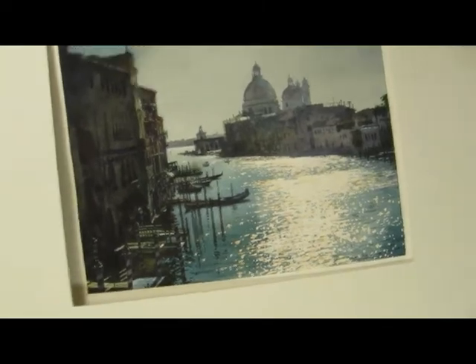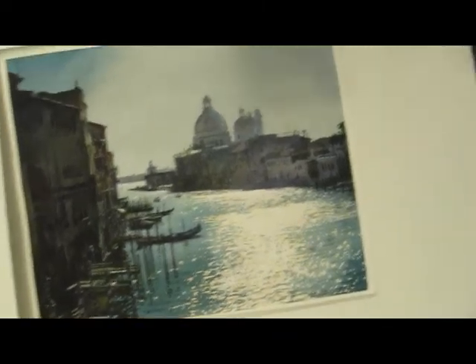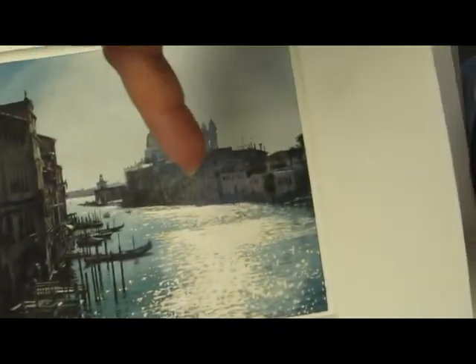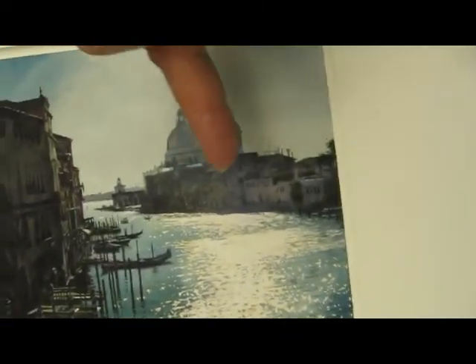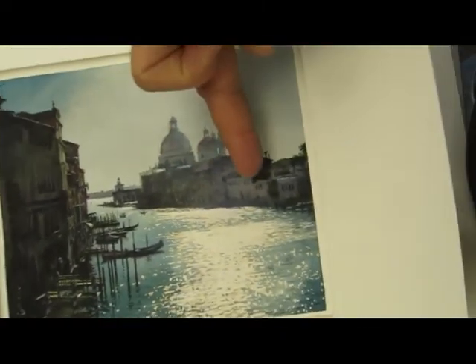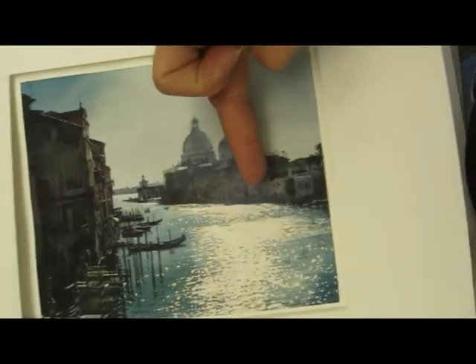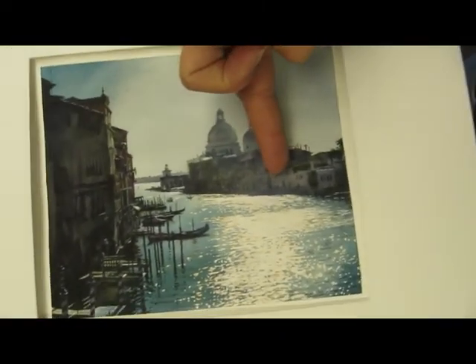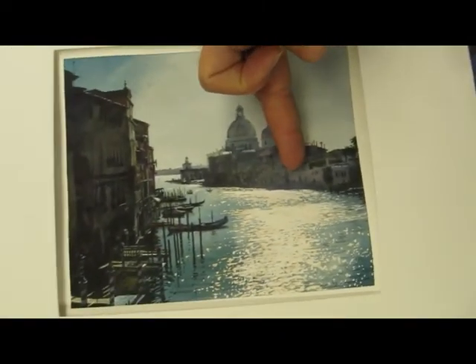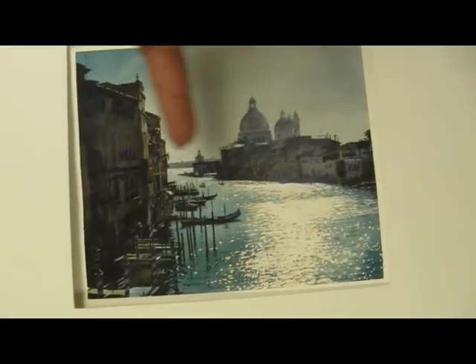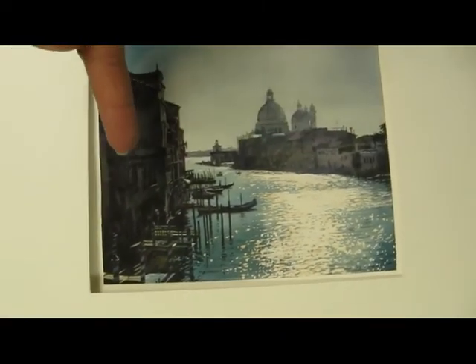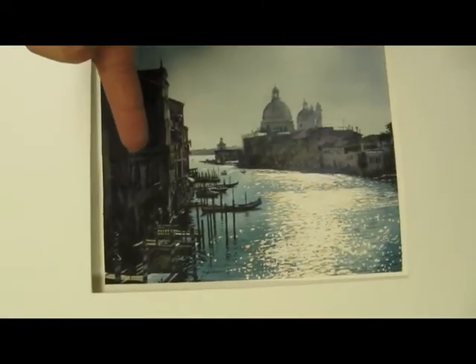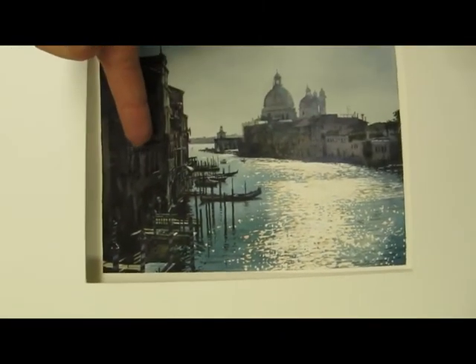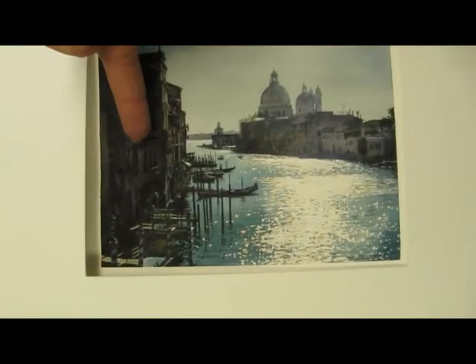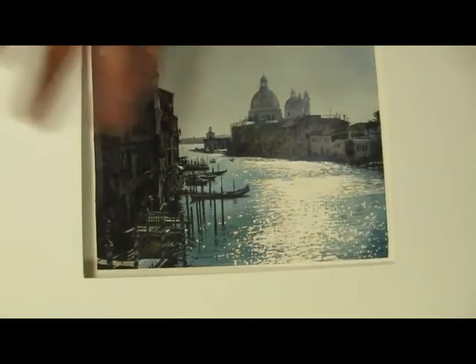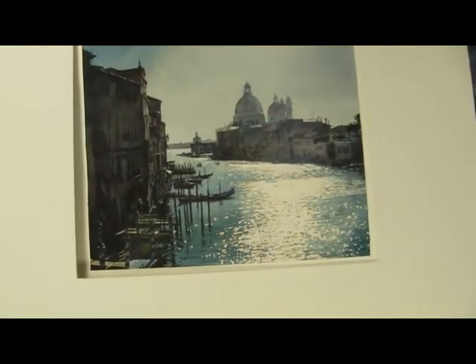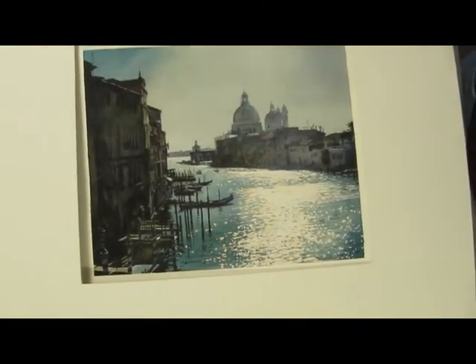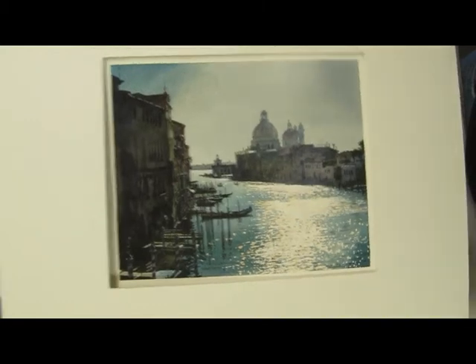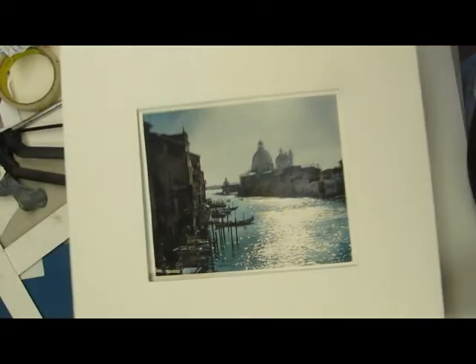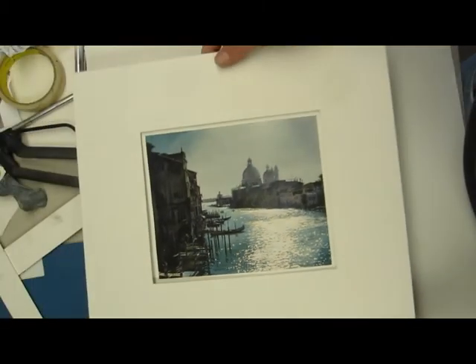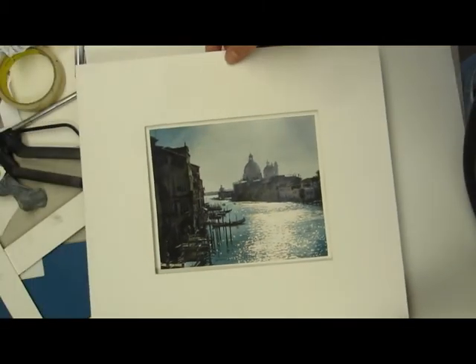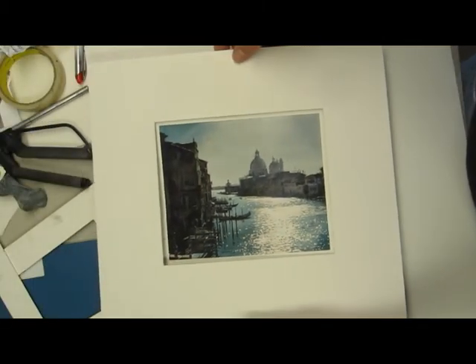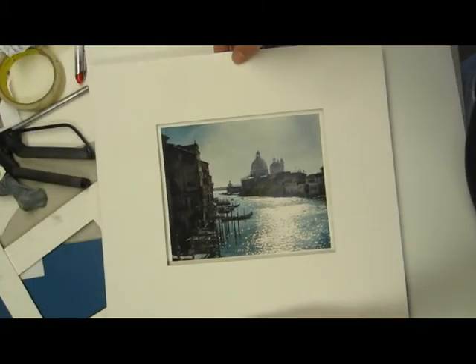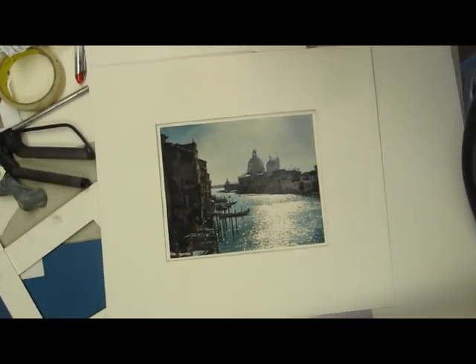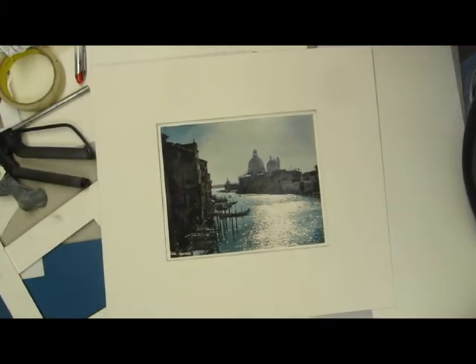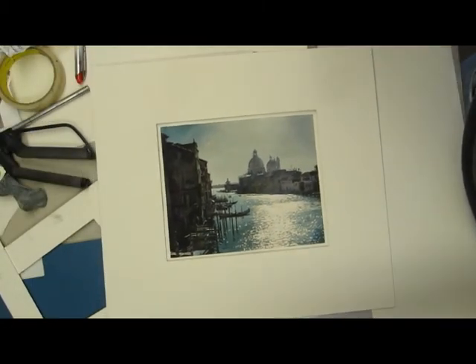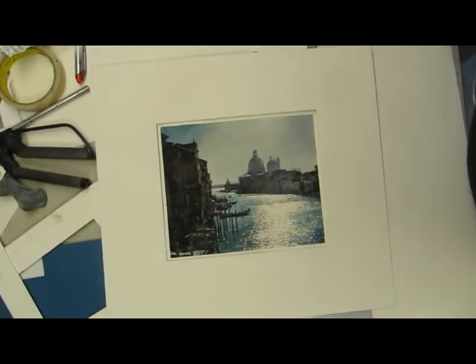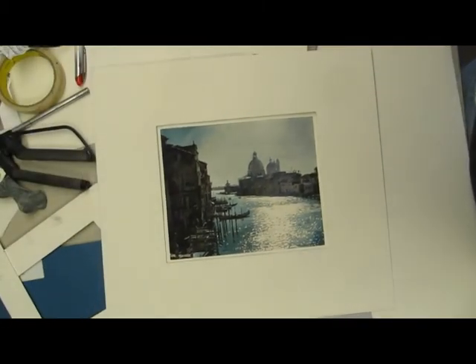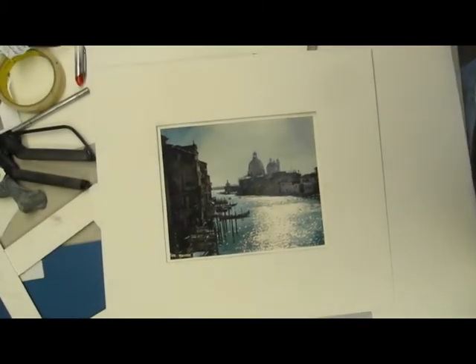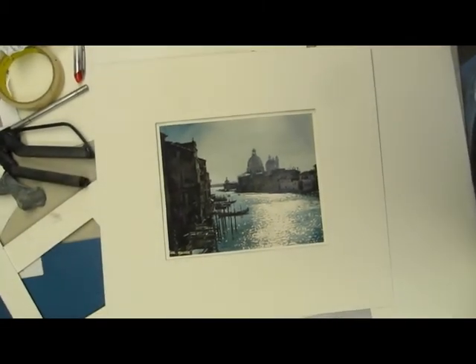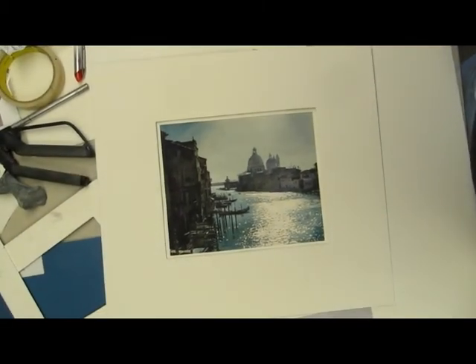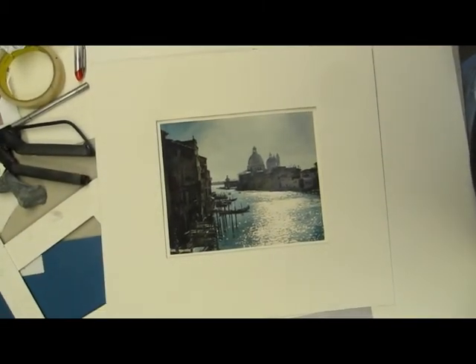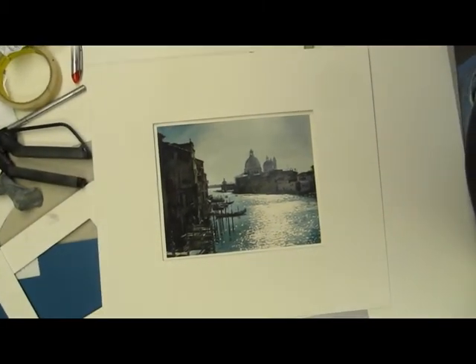Then I go in and the next thing I did, I painted this. And there it is — it's done. So that's it, Paul. Hope that helps. Let me know. Bye bye.